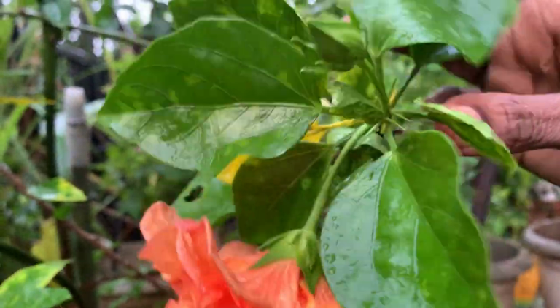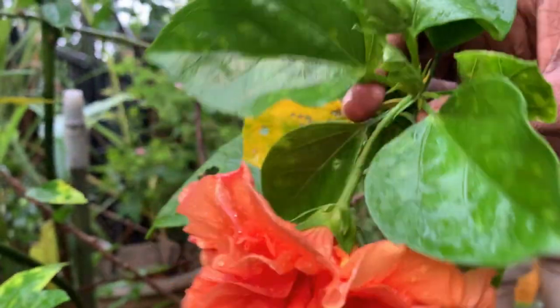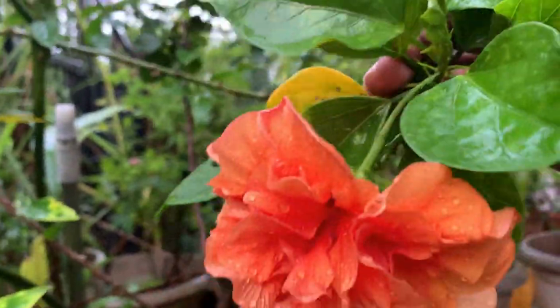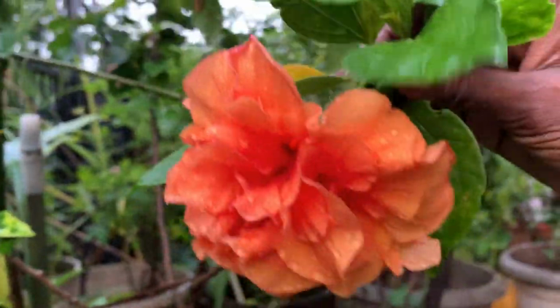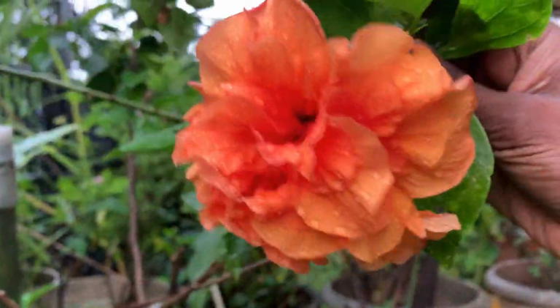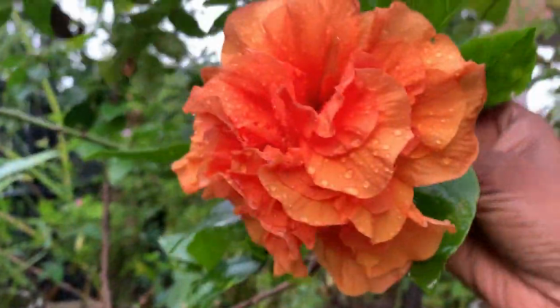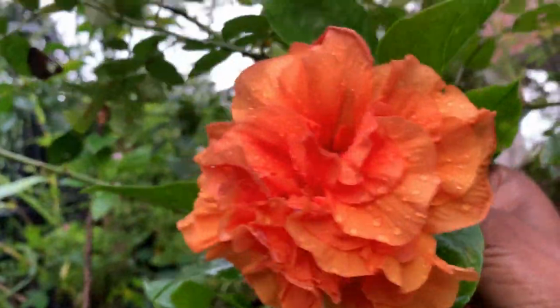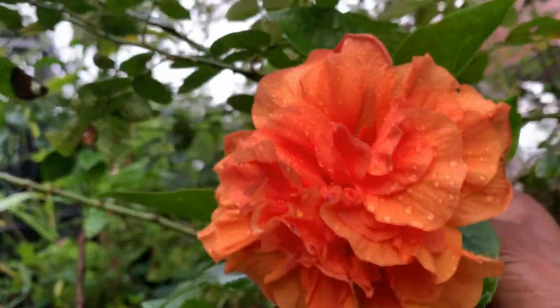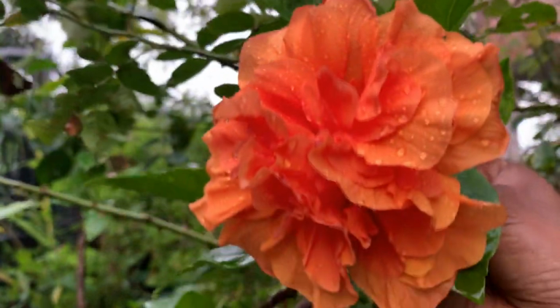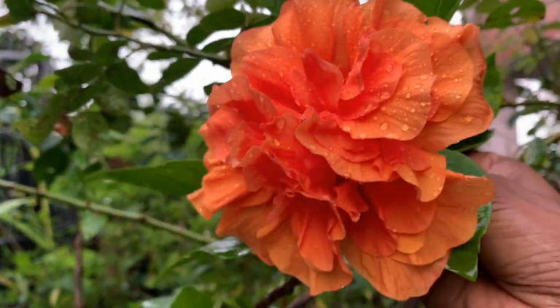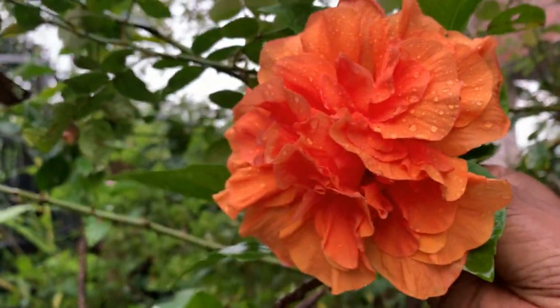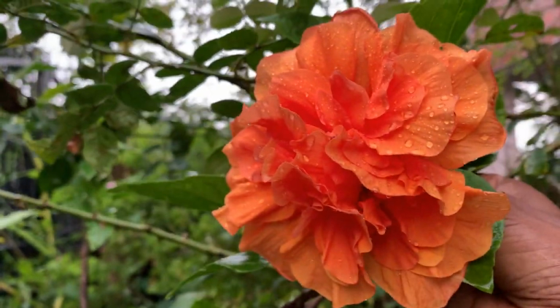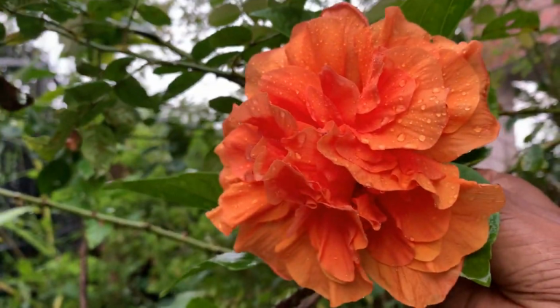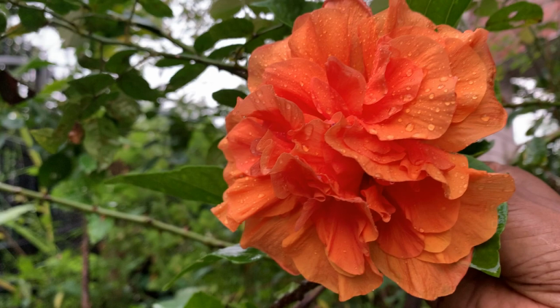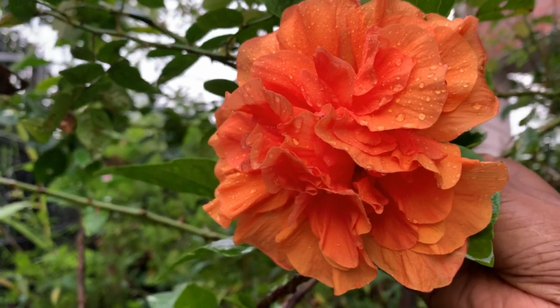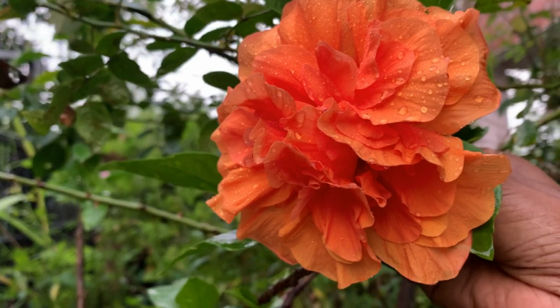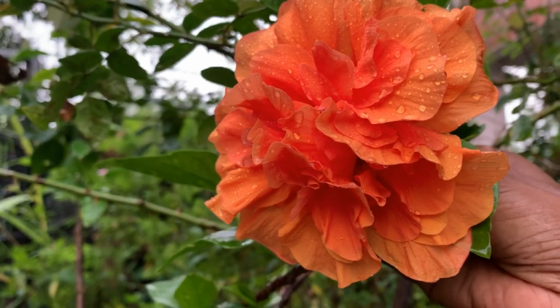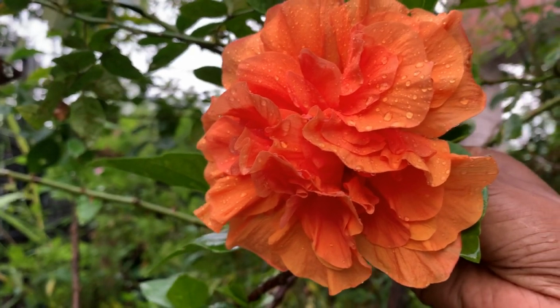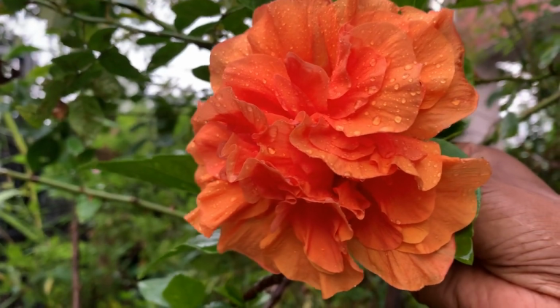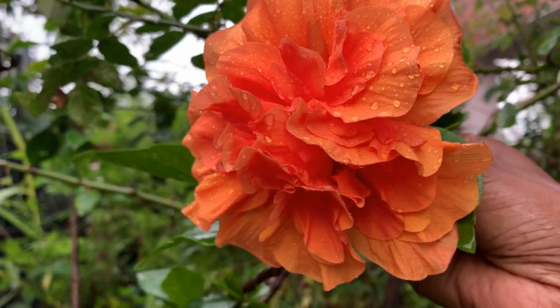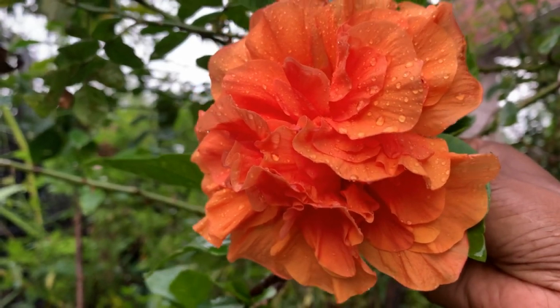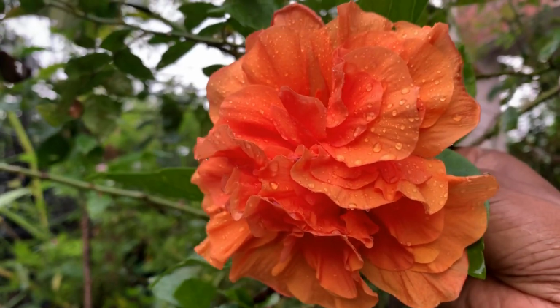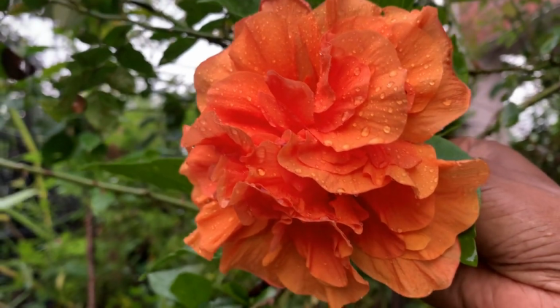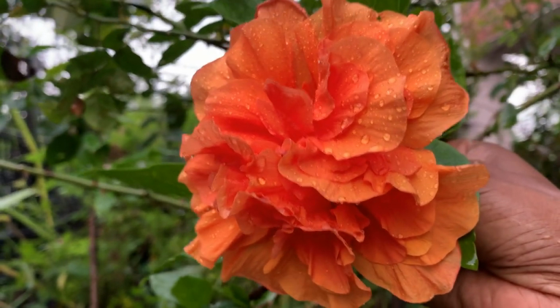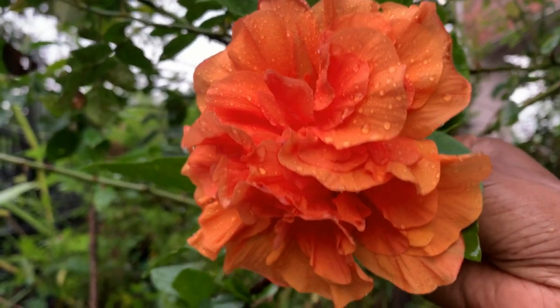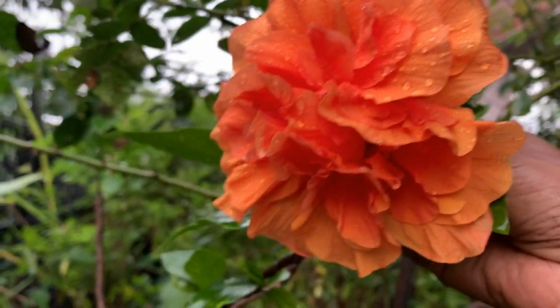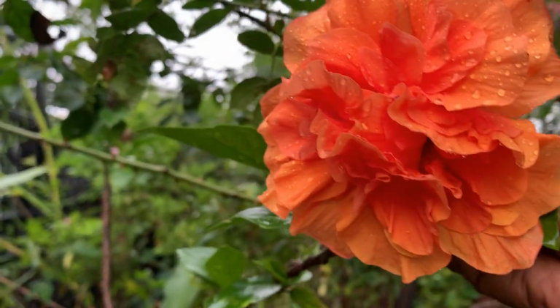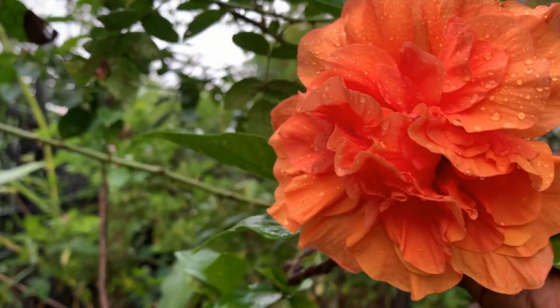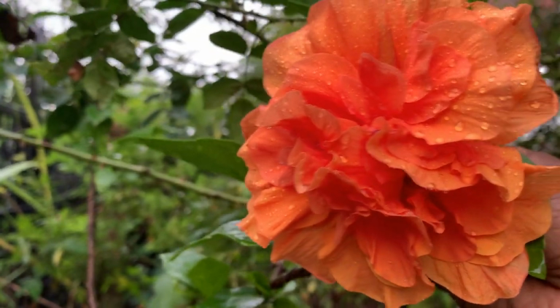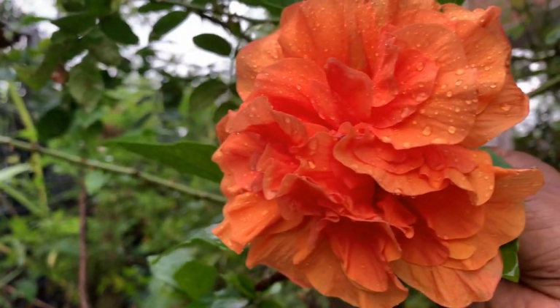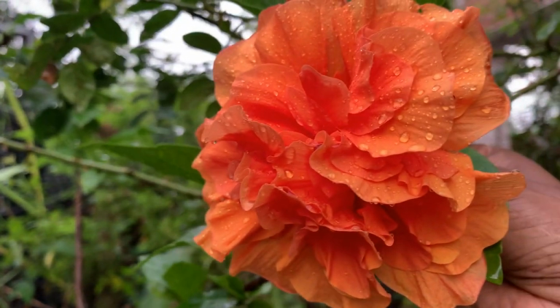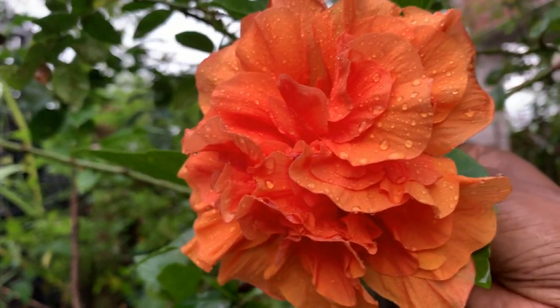Welcome to KV's Plants and Orchids. In this video I will be showing all the double petal hibiscuses I have.